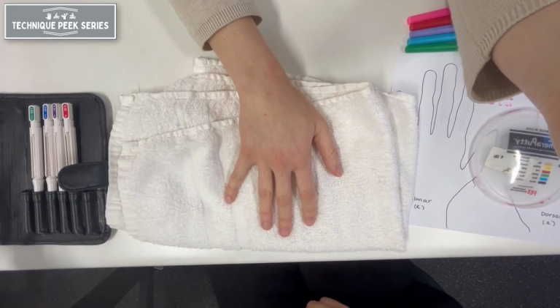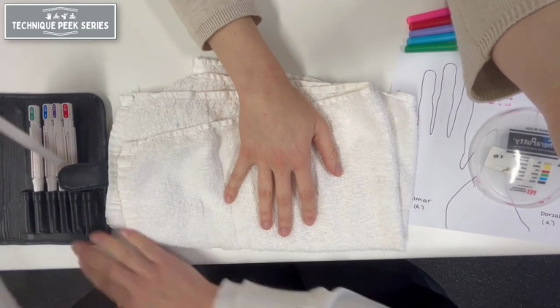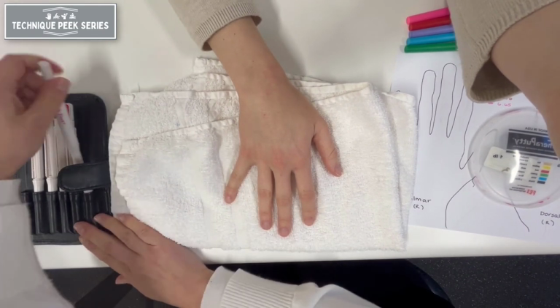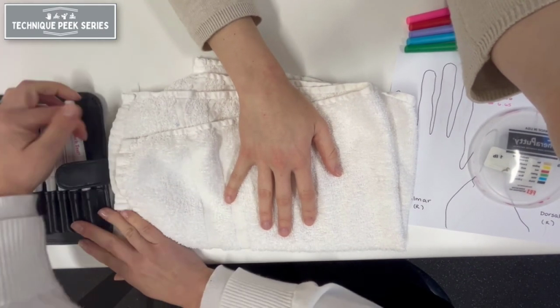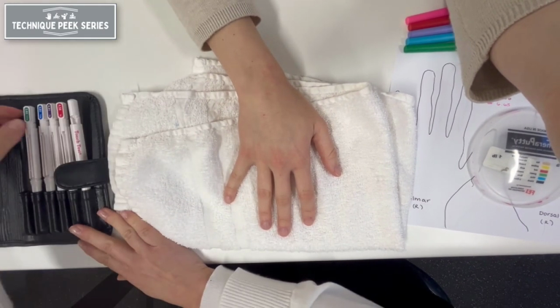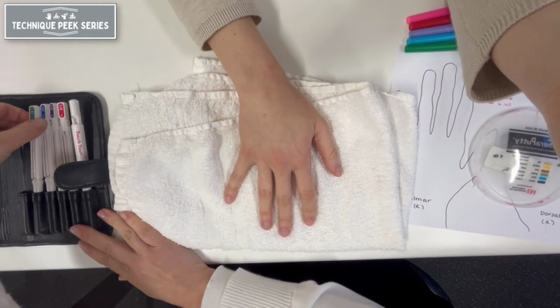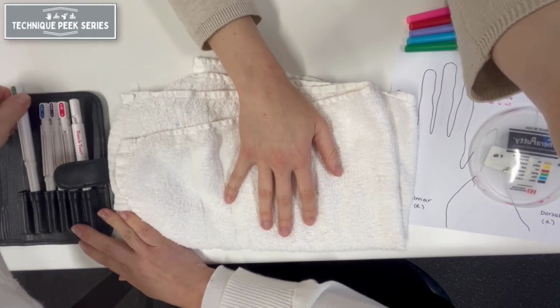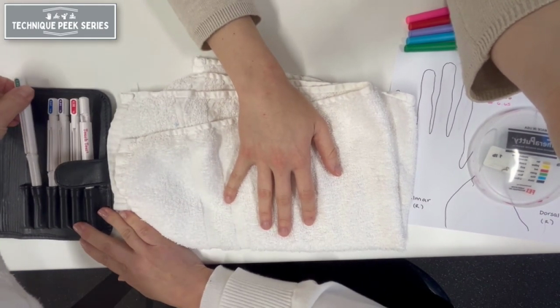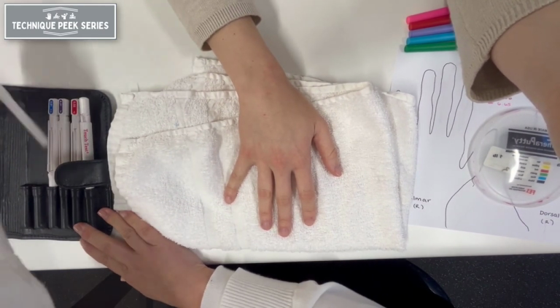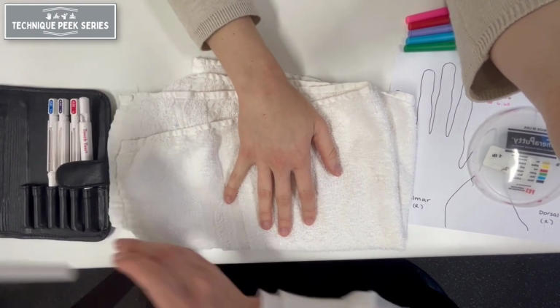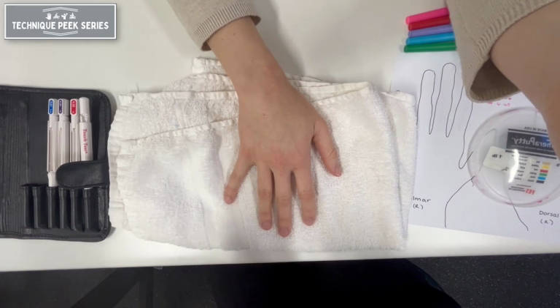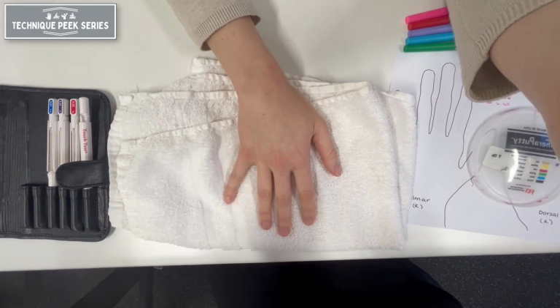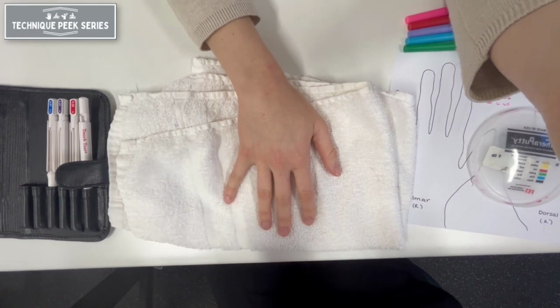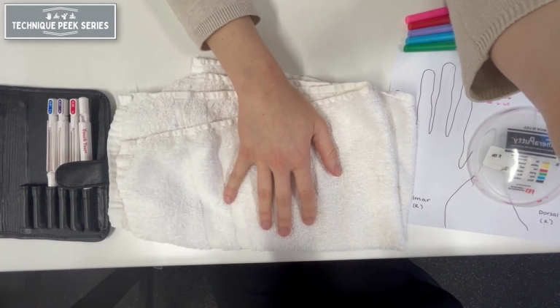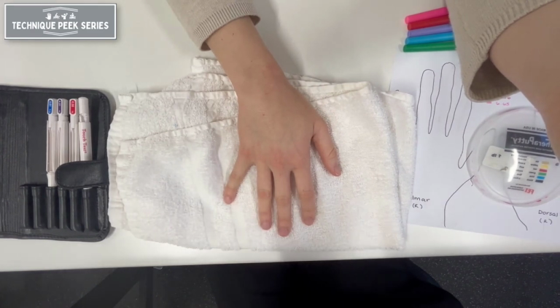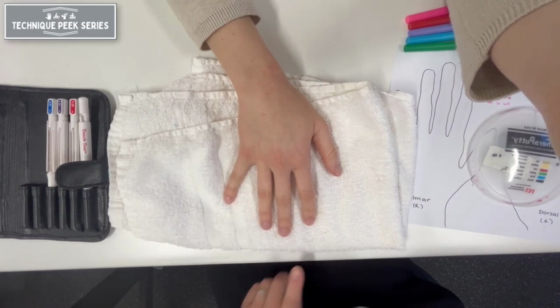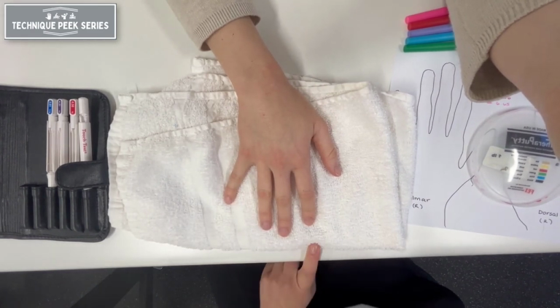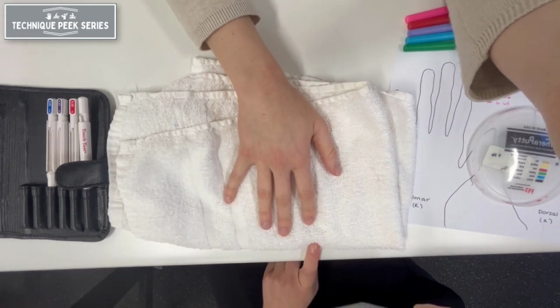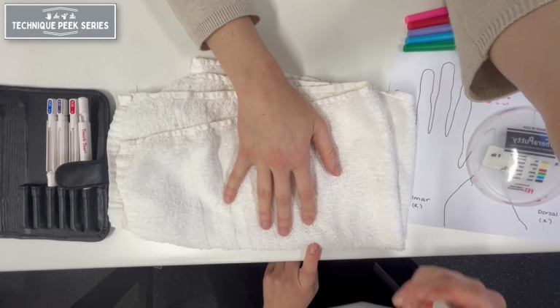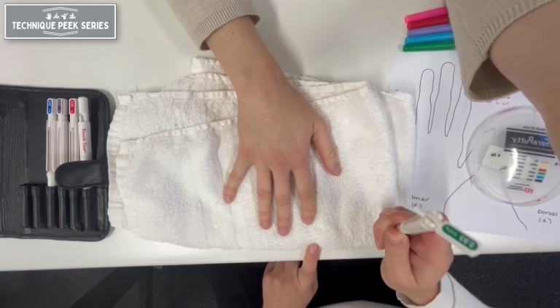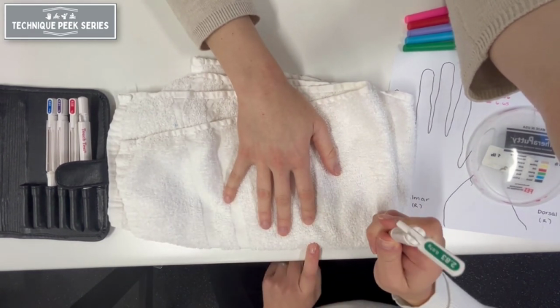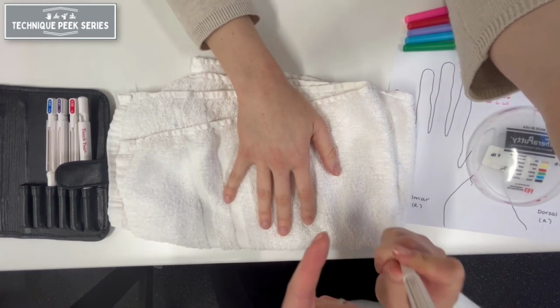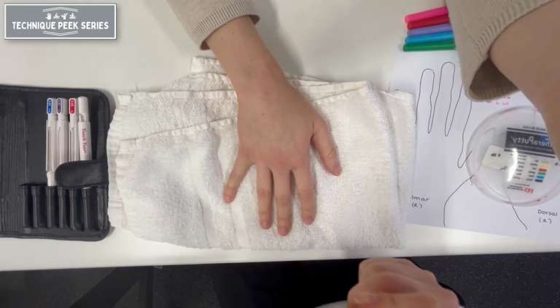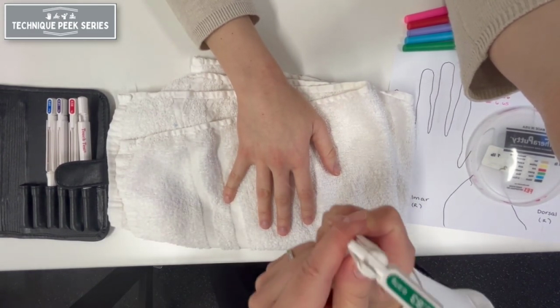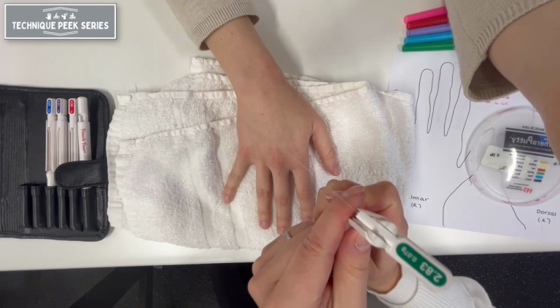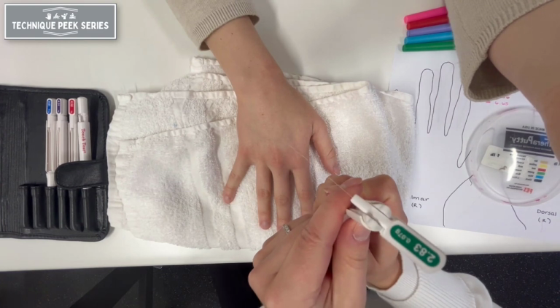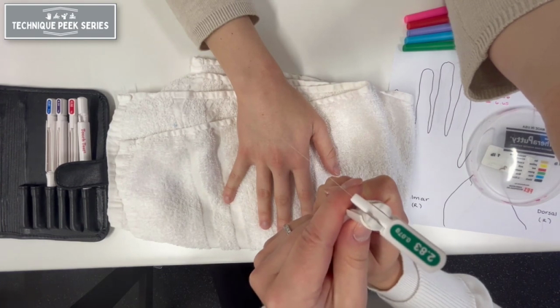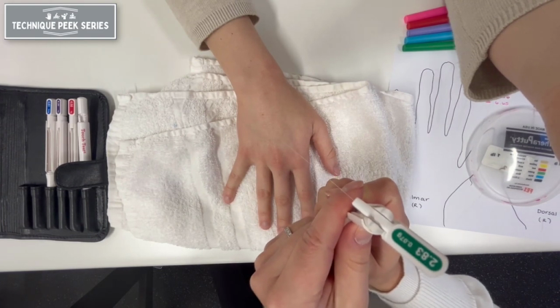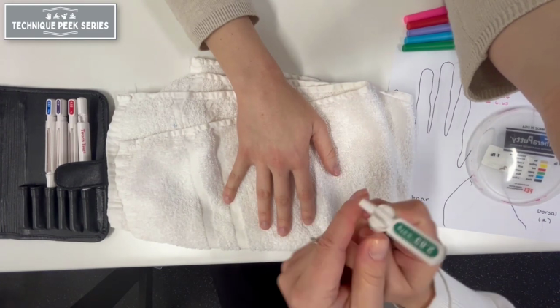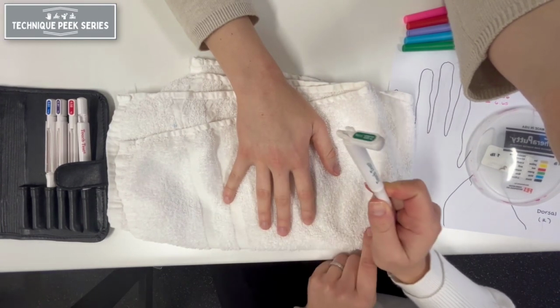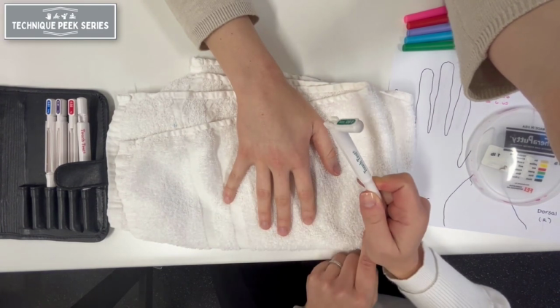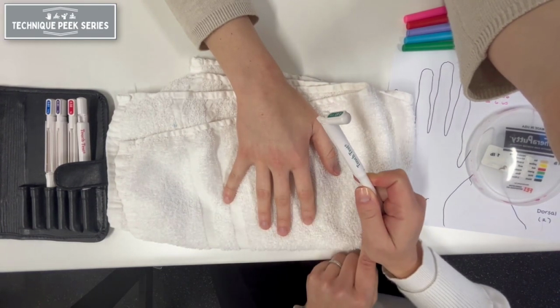Explain the testing procedure to the patient and instruct the patient to respond when the stimulus is felt by saying 'touch' or 'yes.' Nonverbal patients may tap the table lightly when a stimulus is felt.